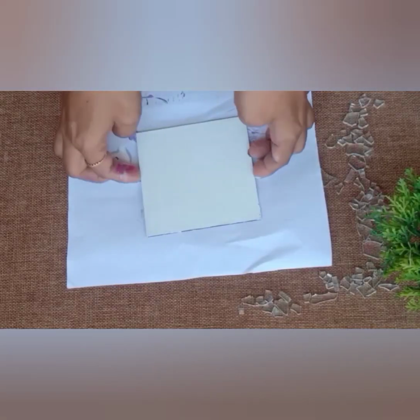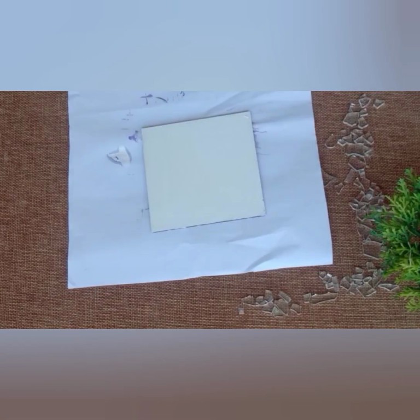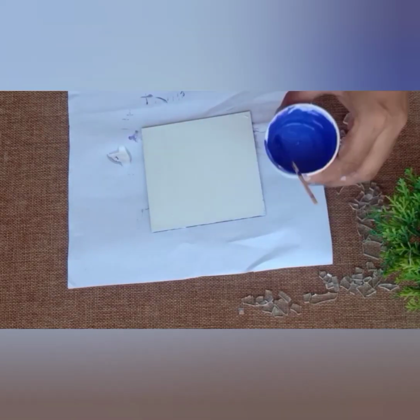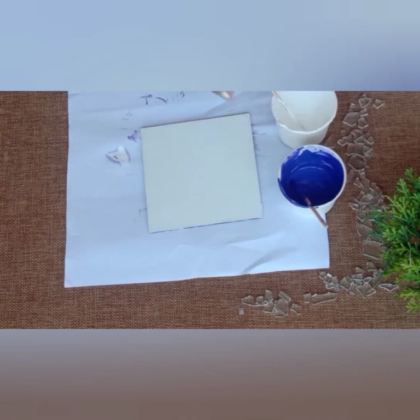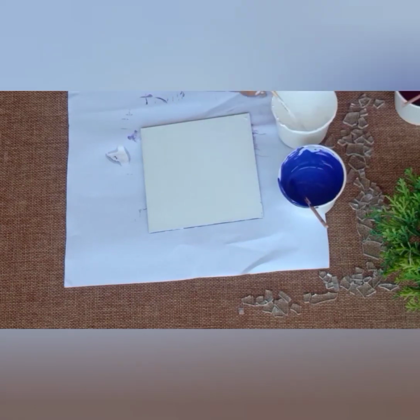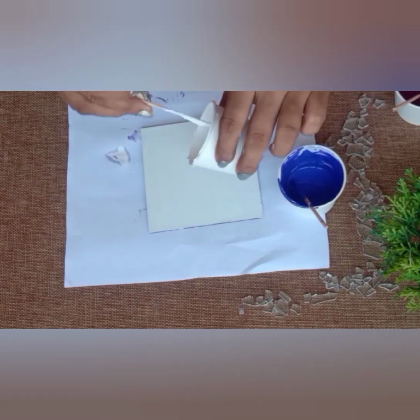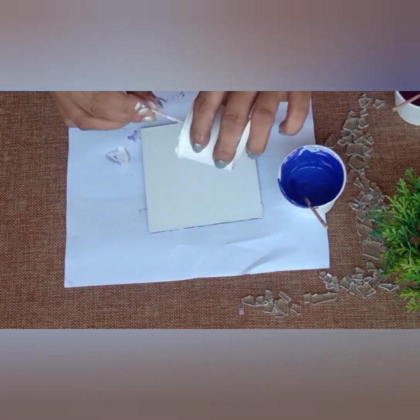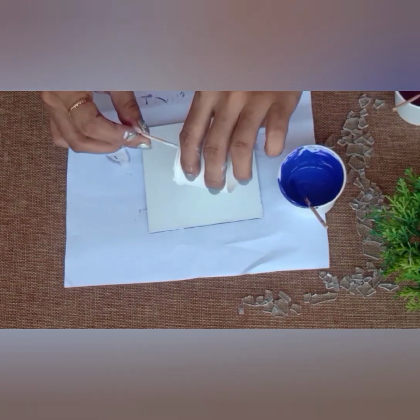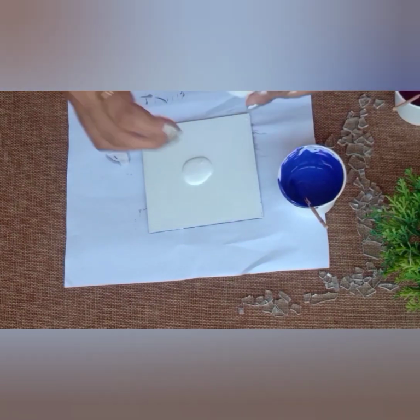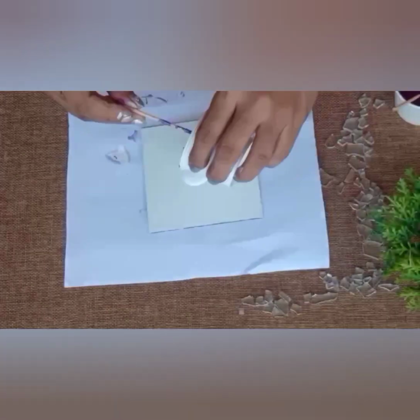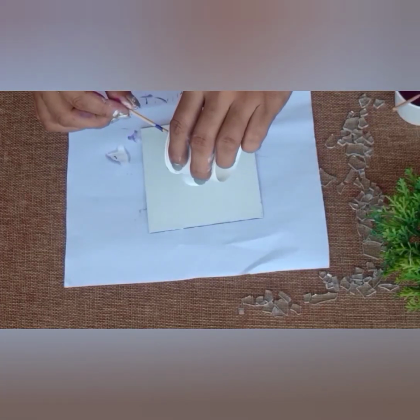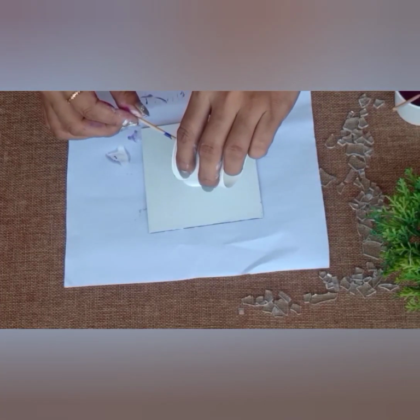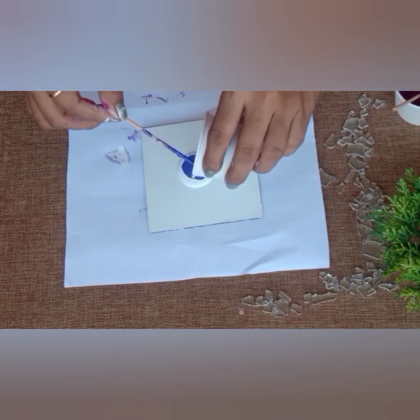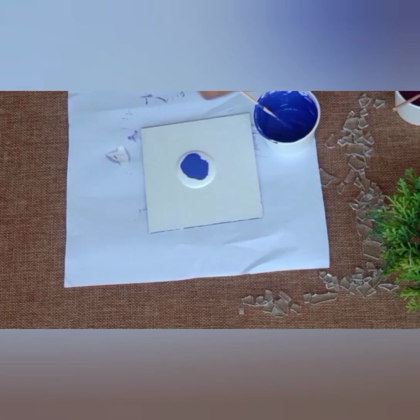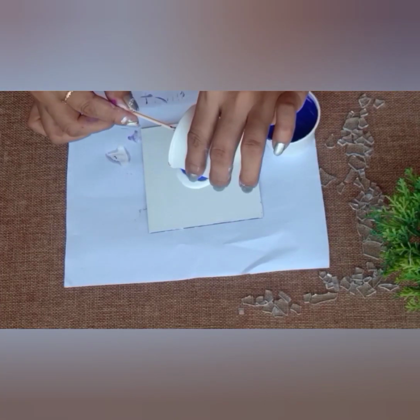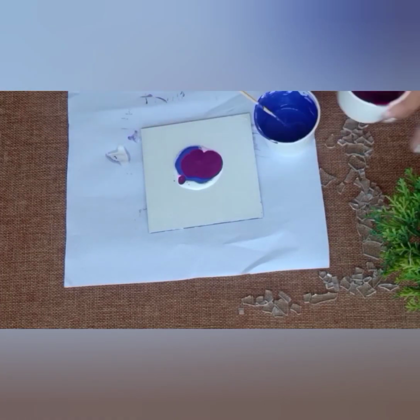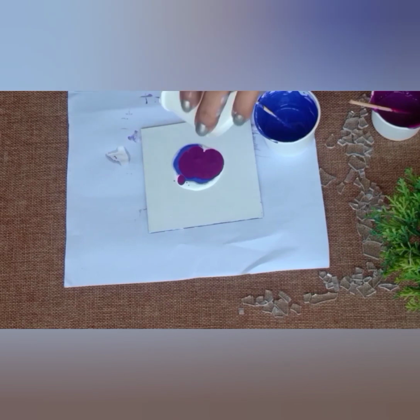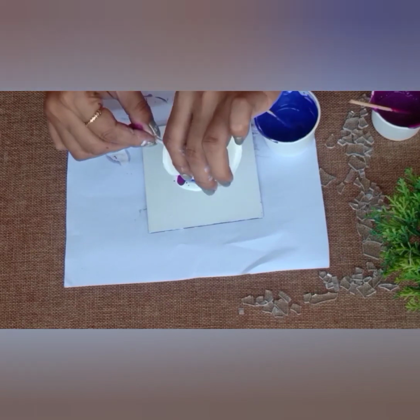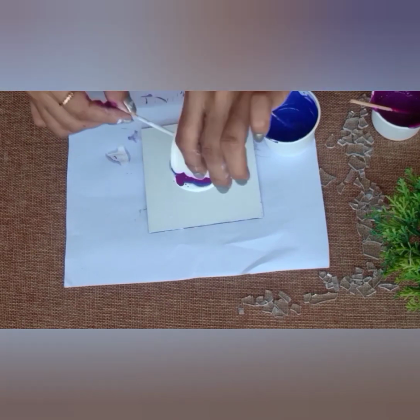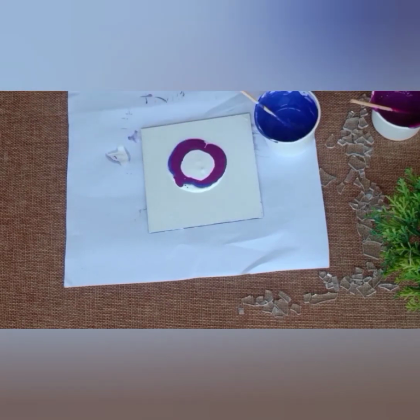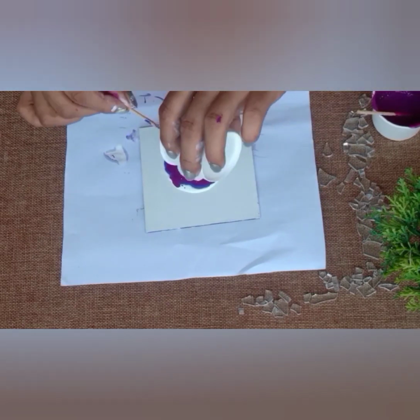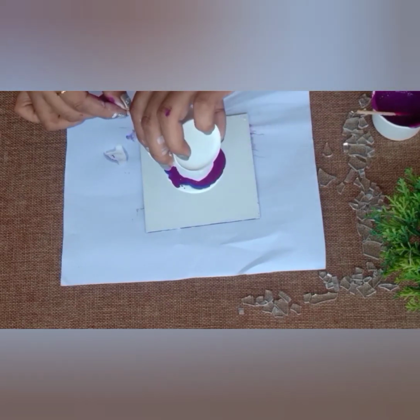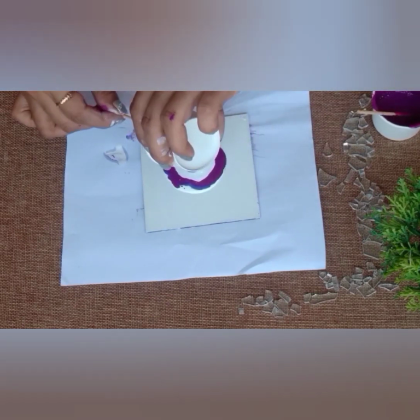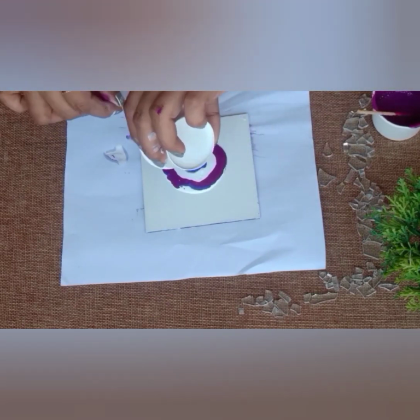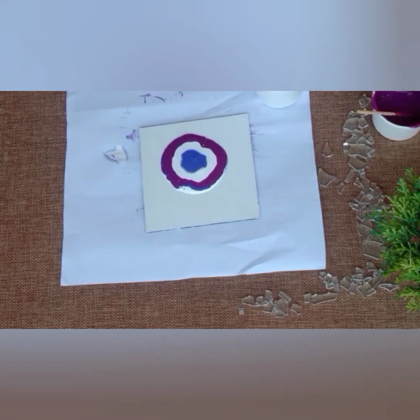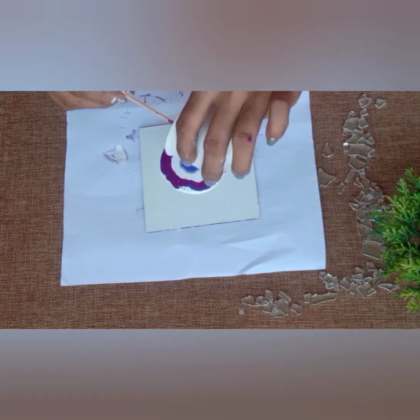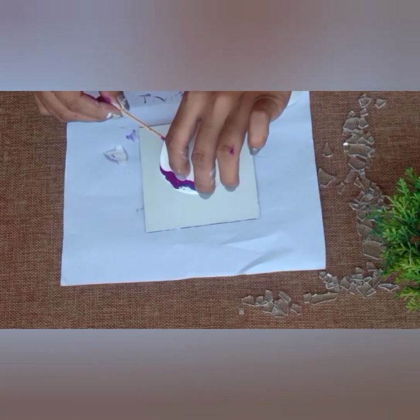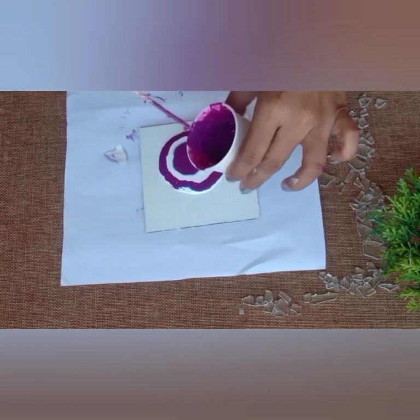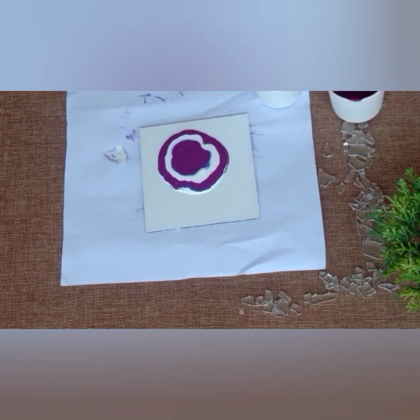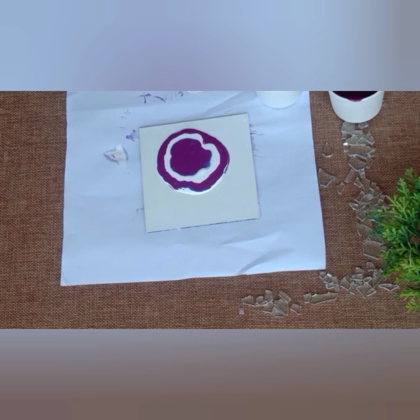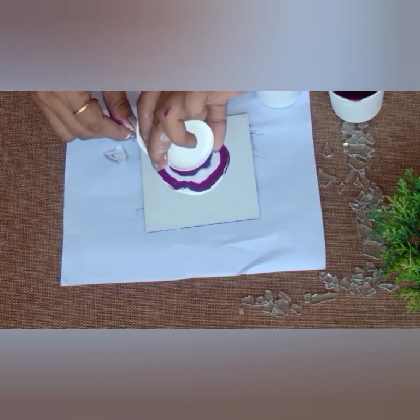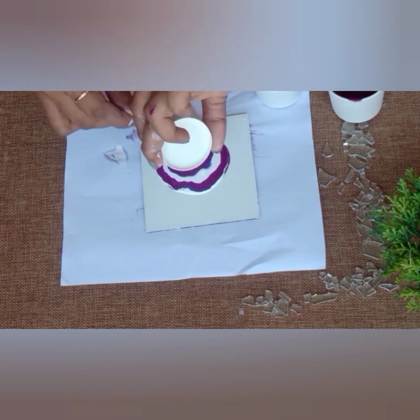On the third coaster I am doing the pouring technique. For pouring technique I am using 50% acrylic color and 50% acrylic pouring medium. Just pour the colors one by one.